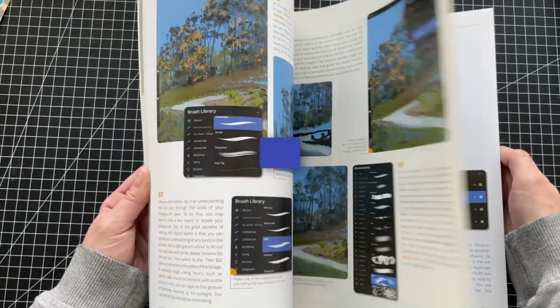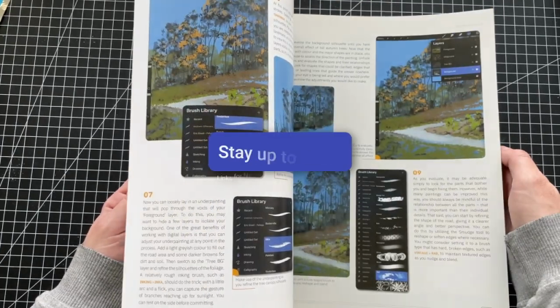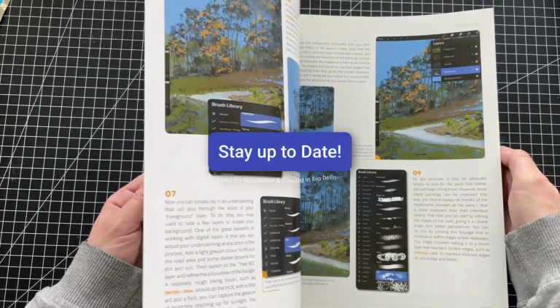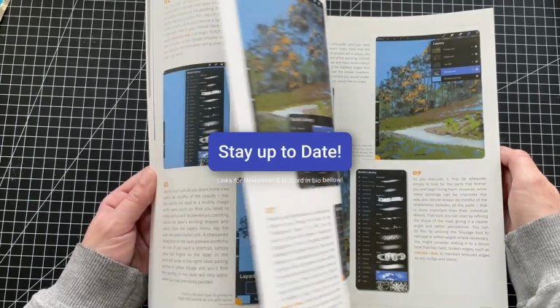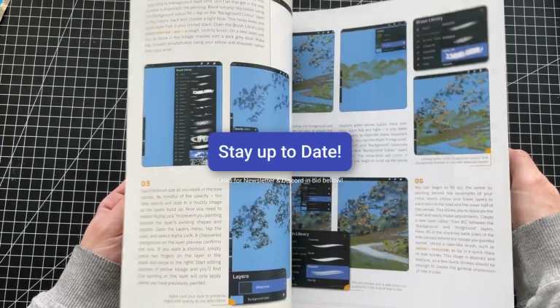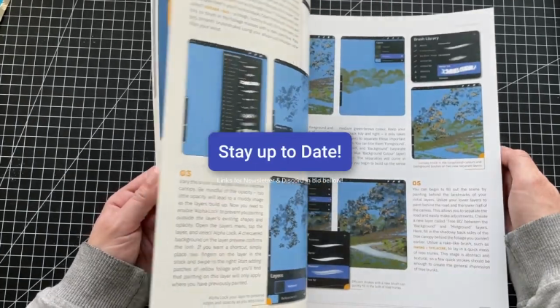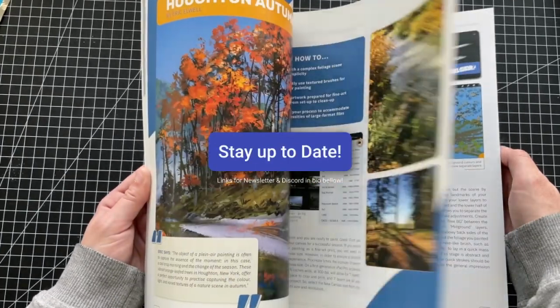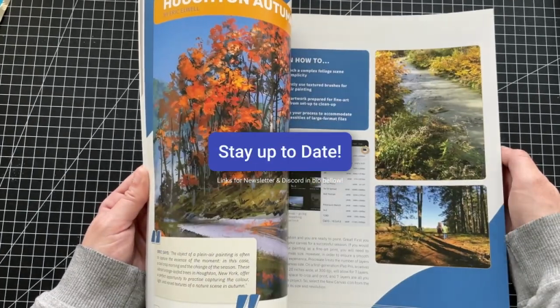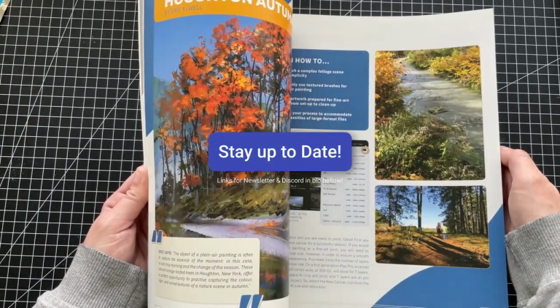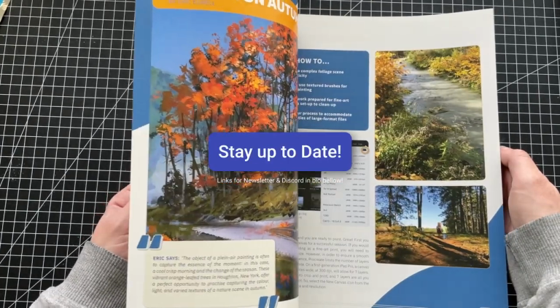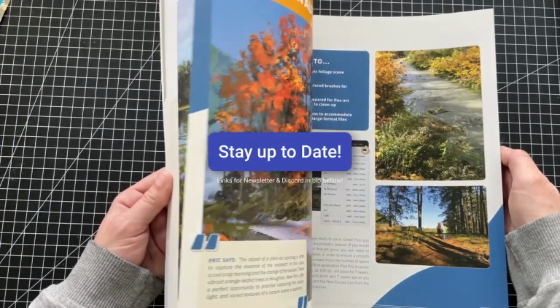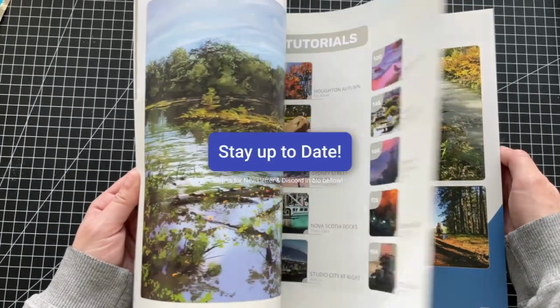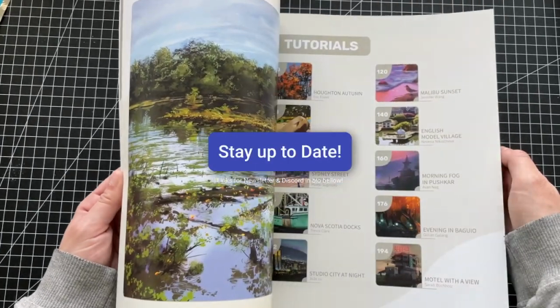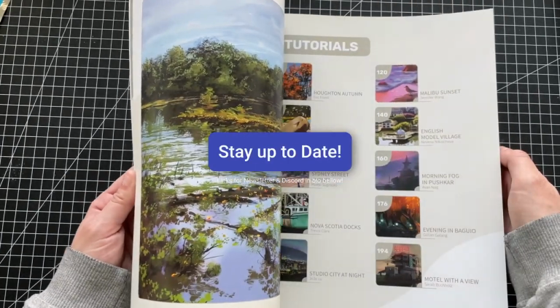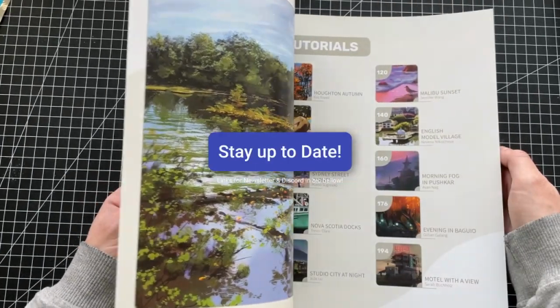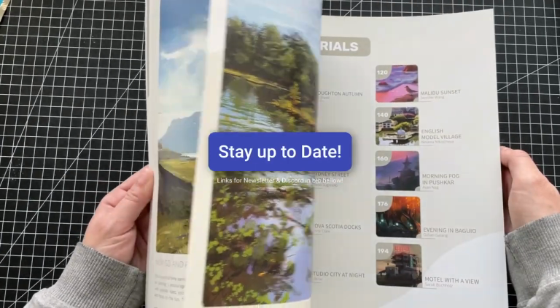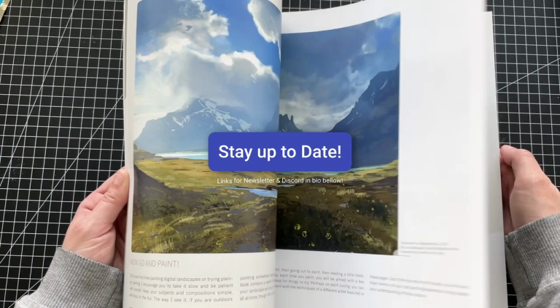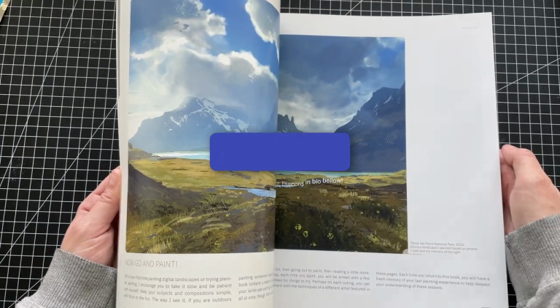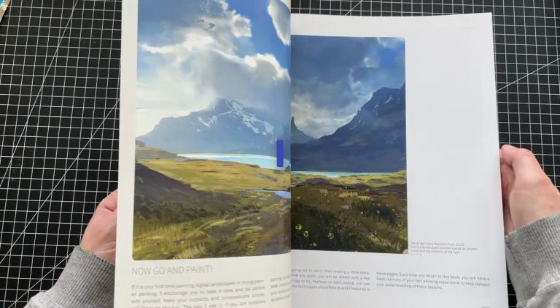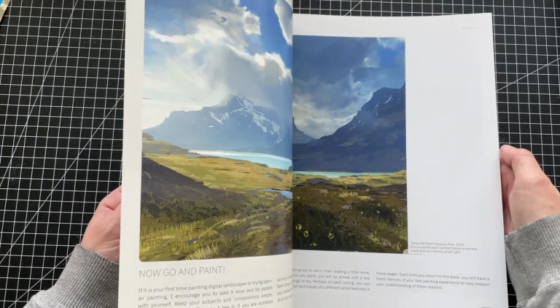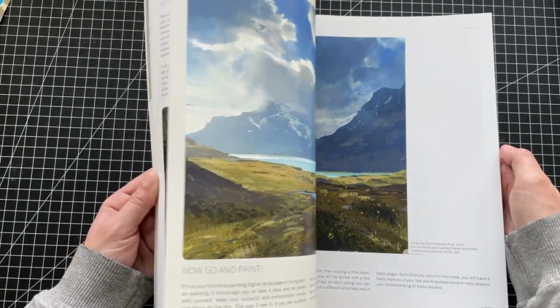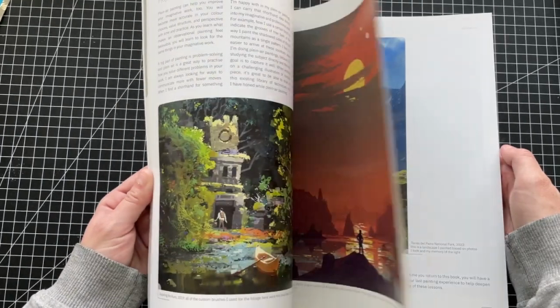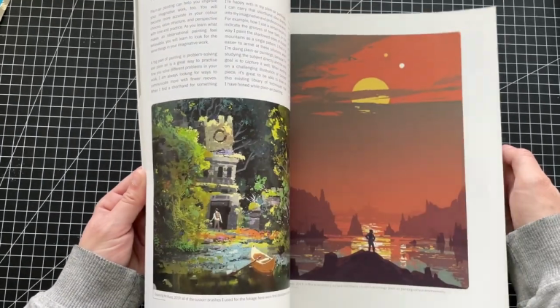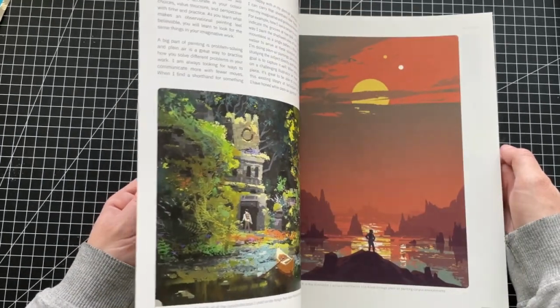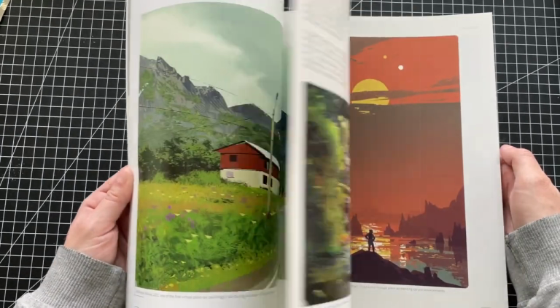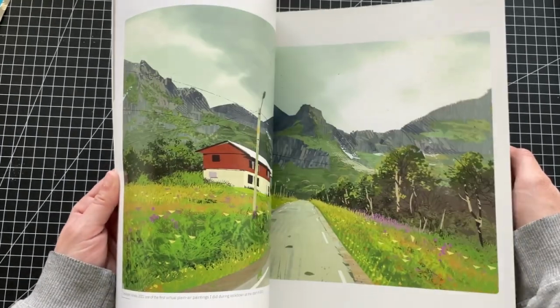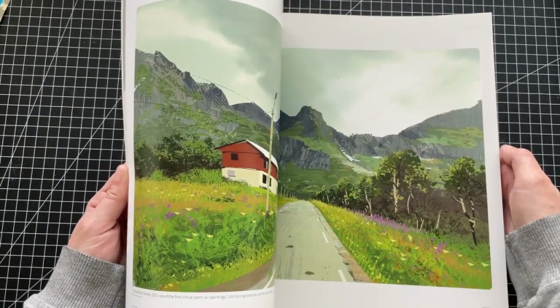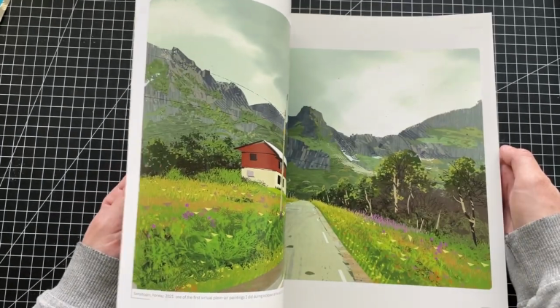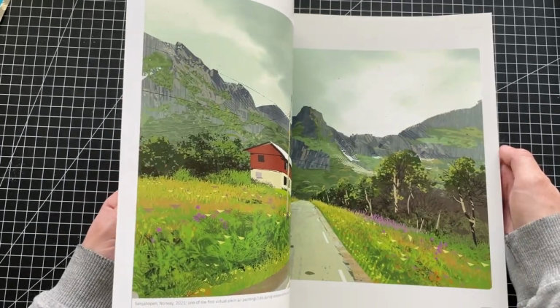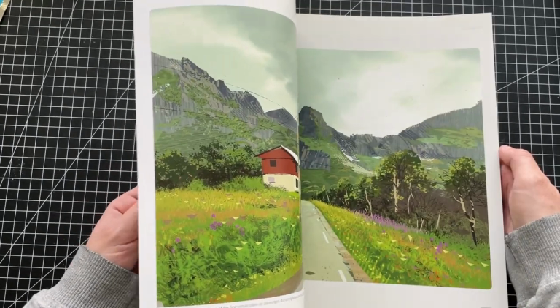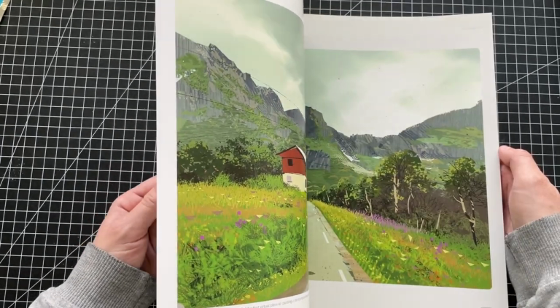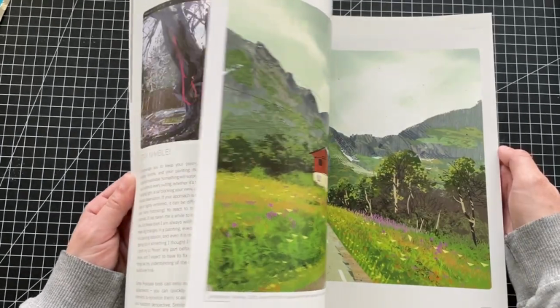Subscribe to my newsletter The Hoveling, where I share art tips, behind the scenes, and more. And don't forget to join the Discord community where you can share your own art.